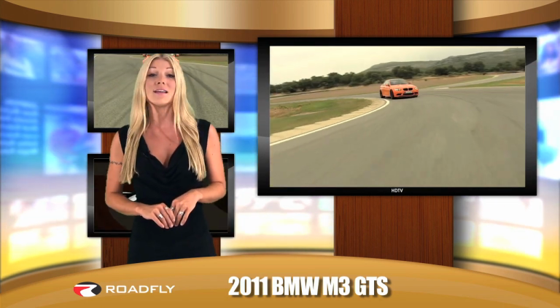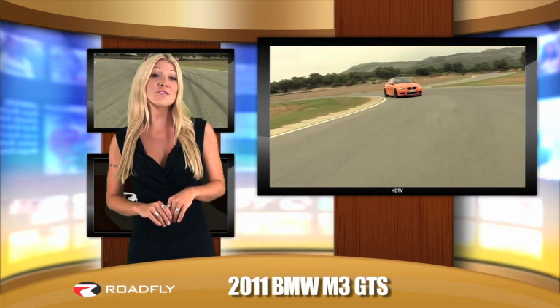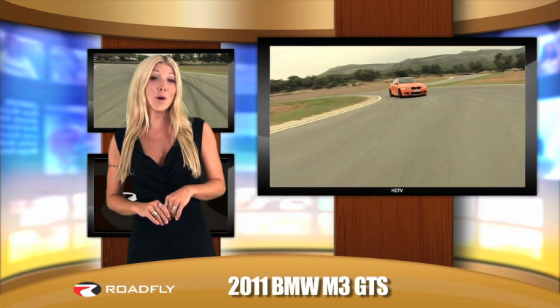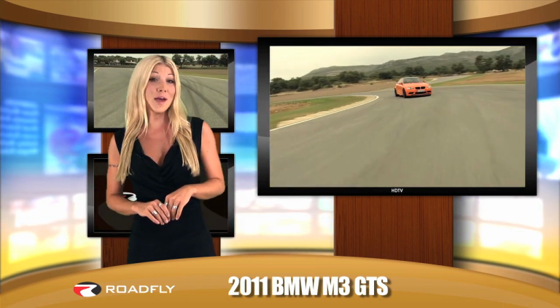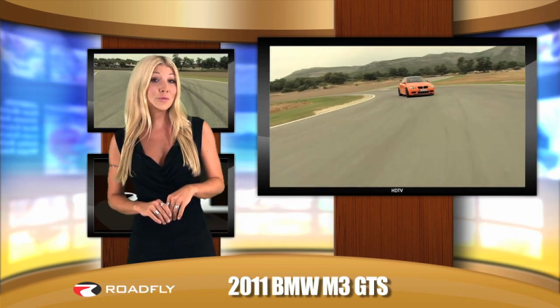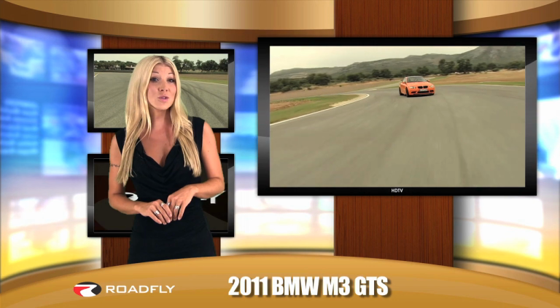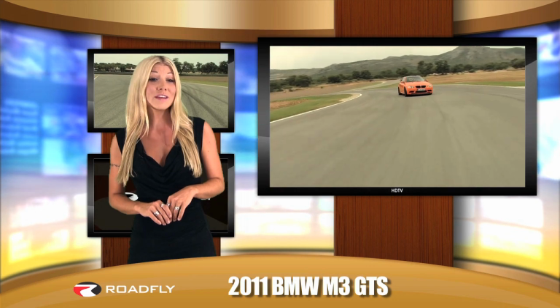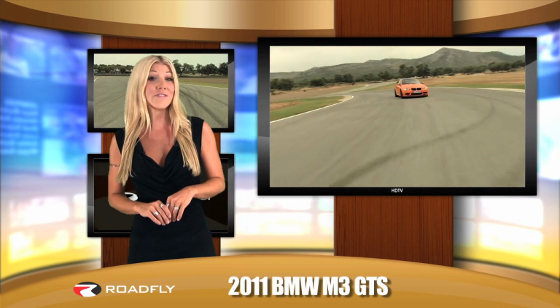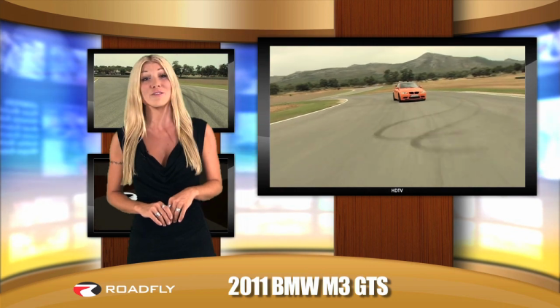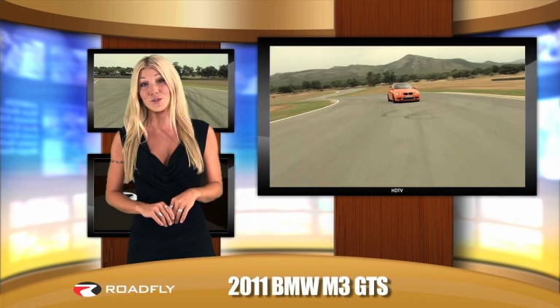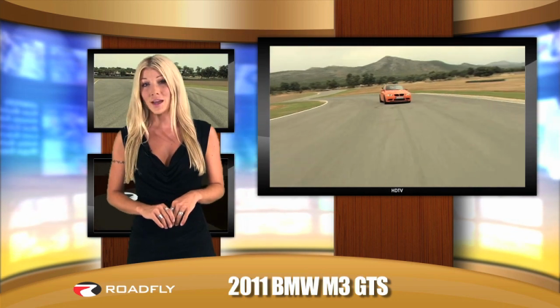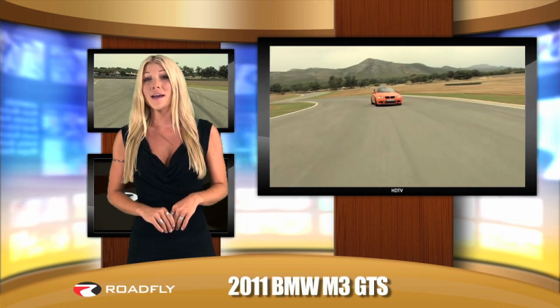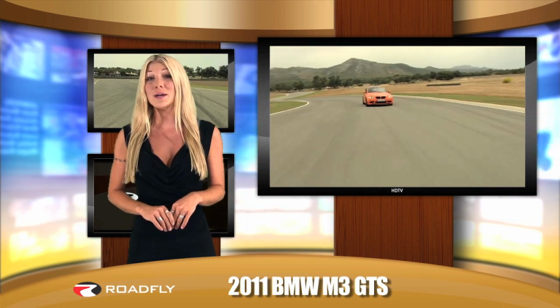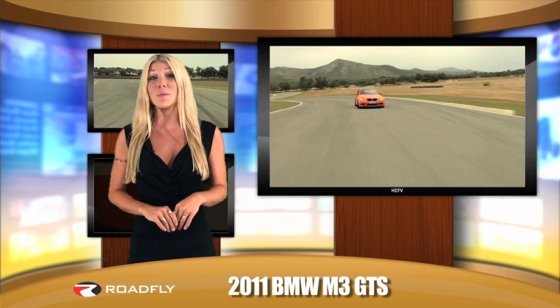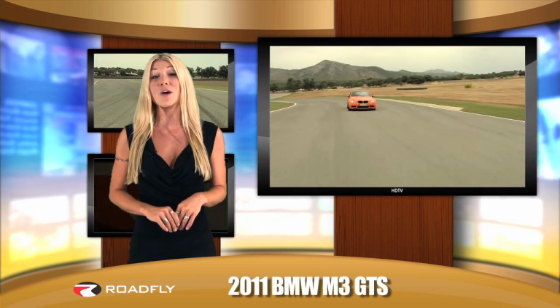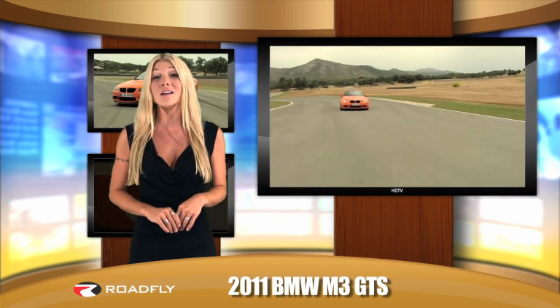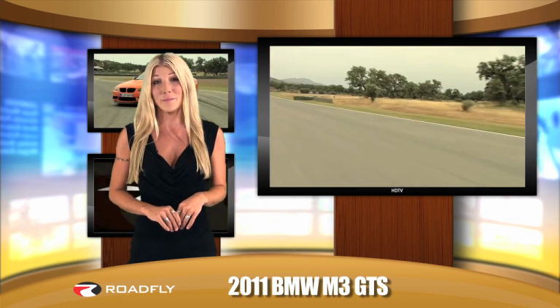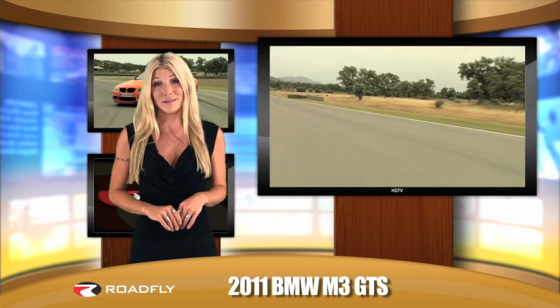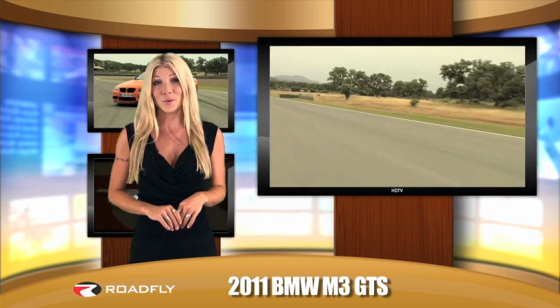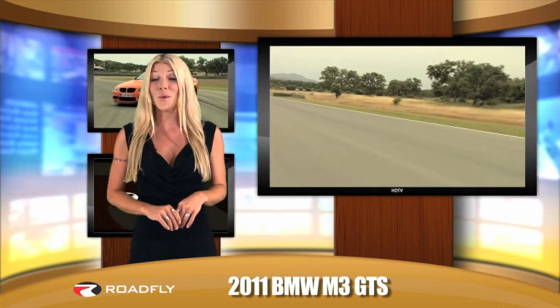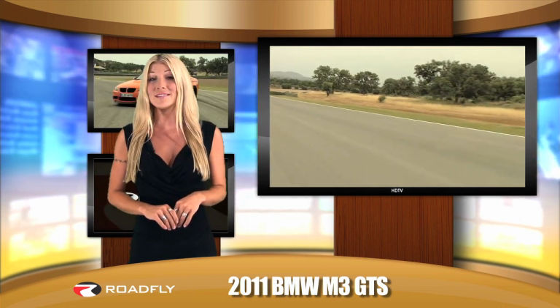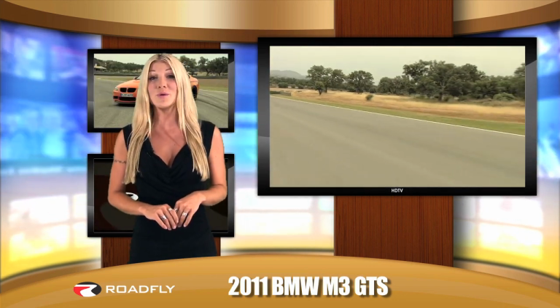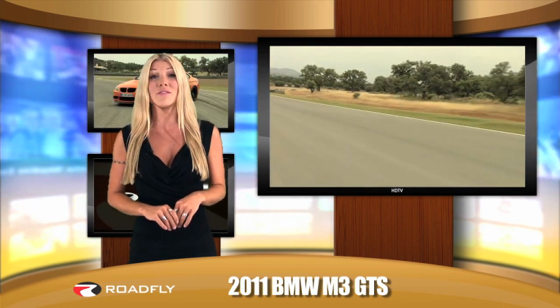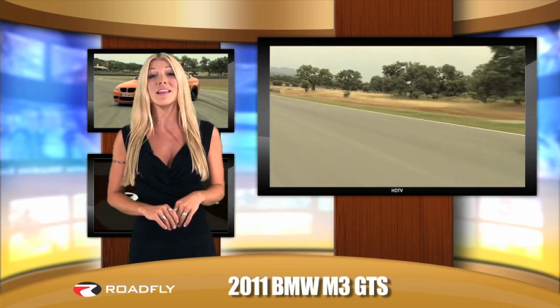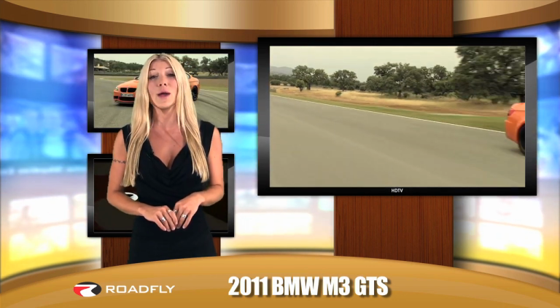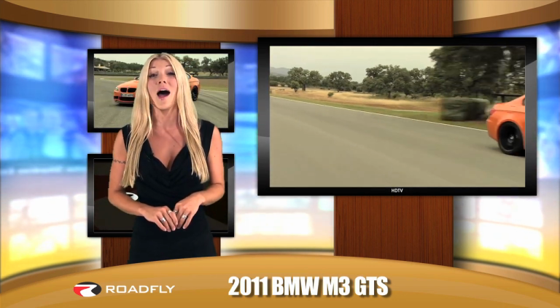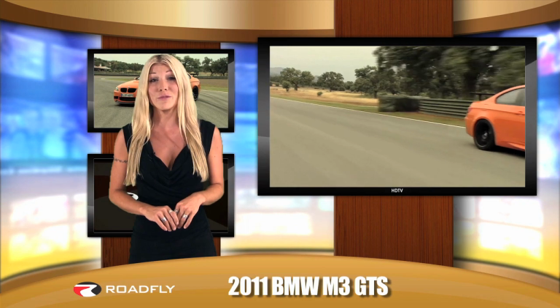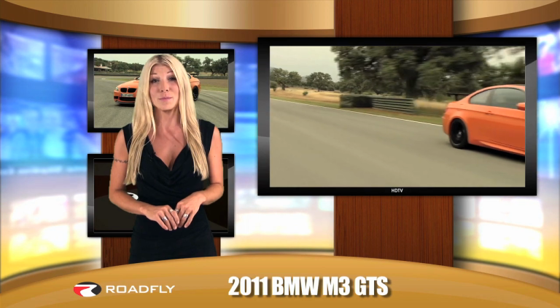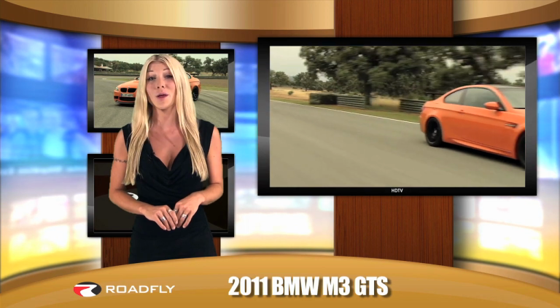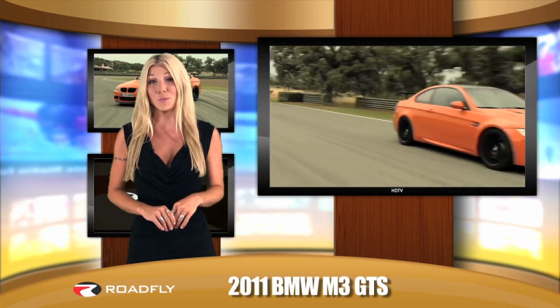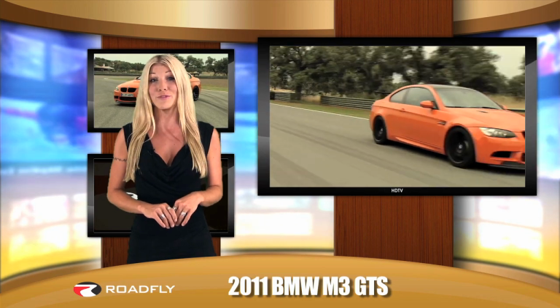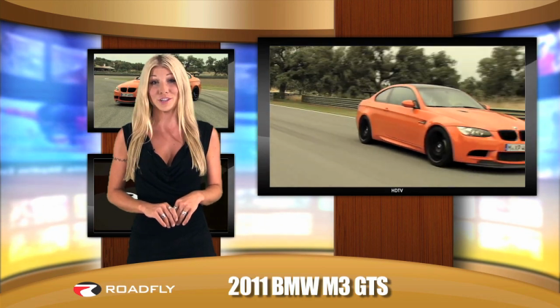This year marks the M3's 25th anniversary and BMW is honoring the milestone with the debut of a lightweight, high-performance club sport version.